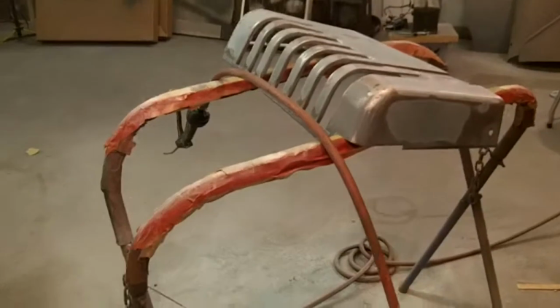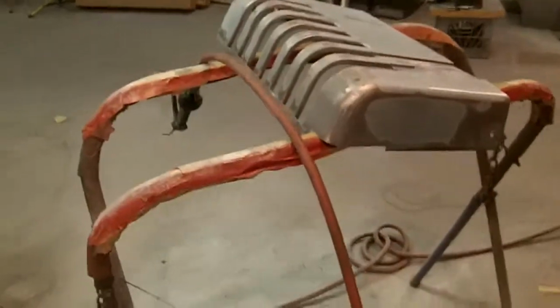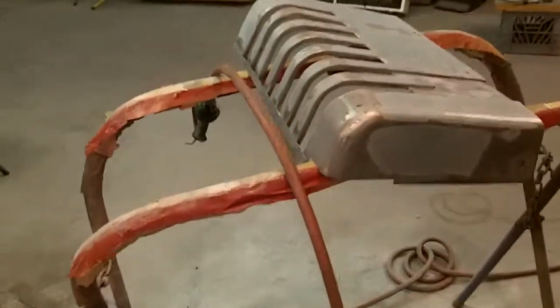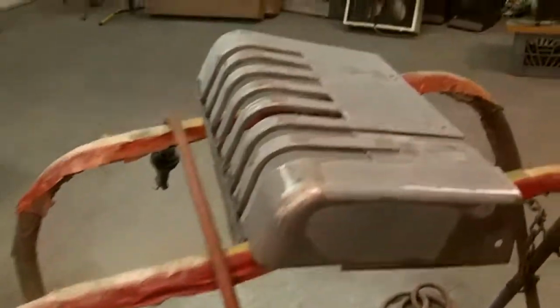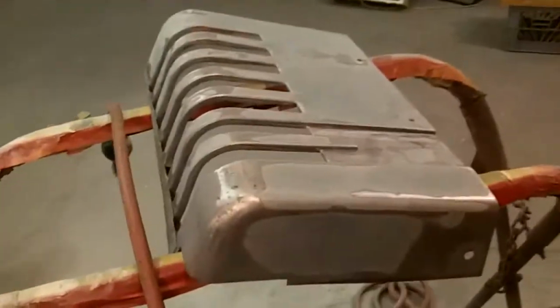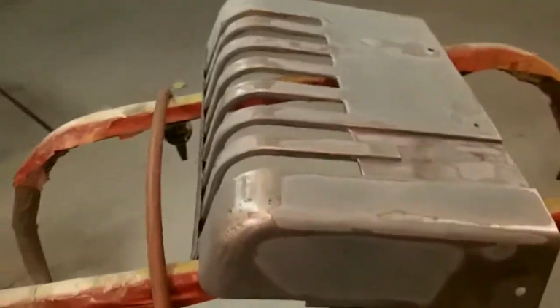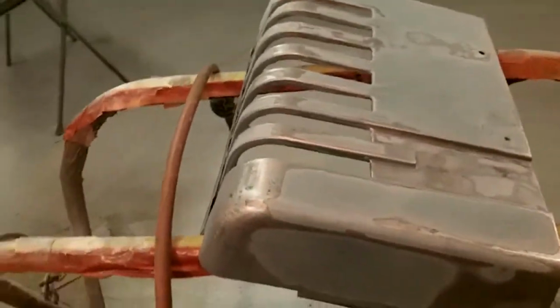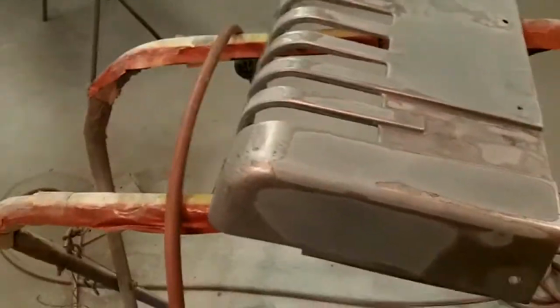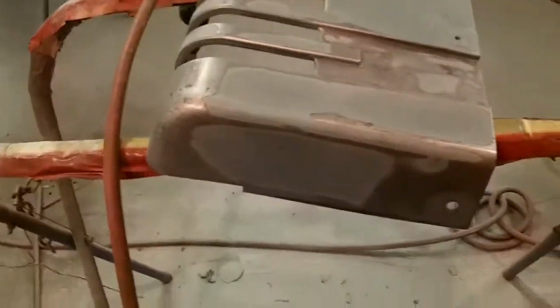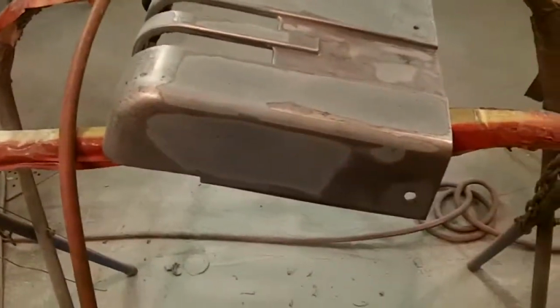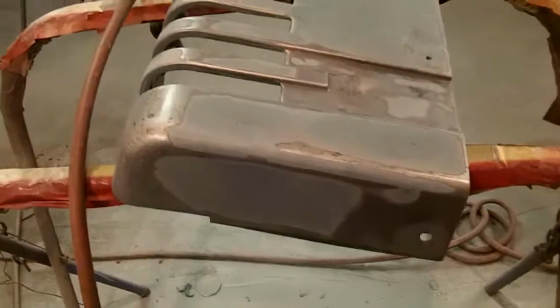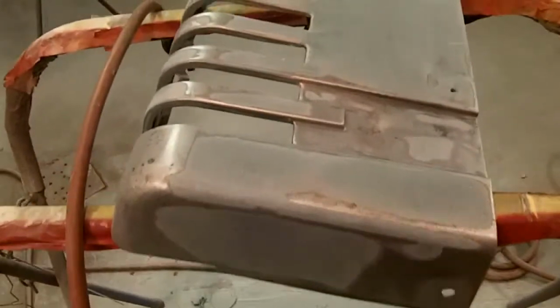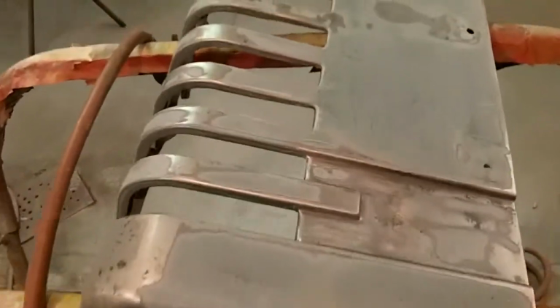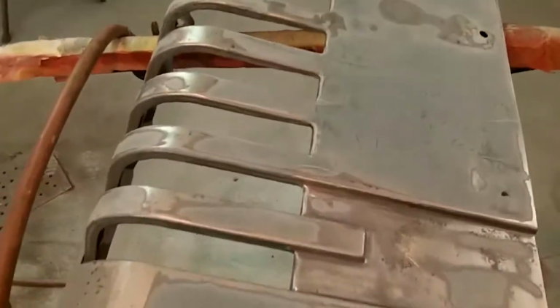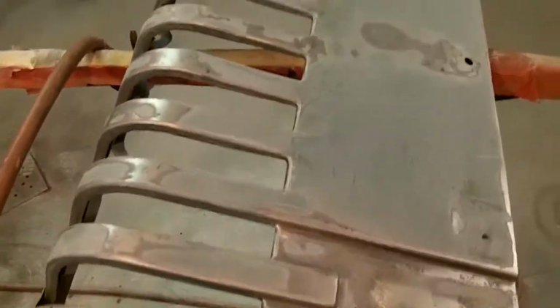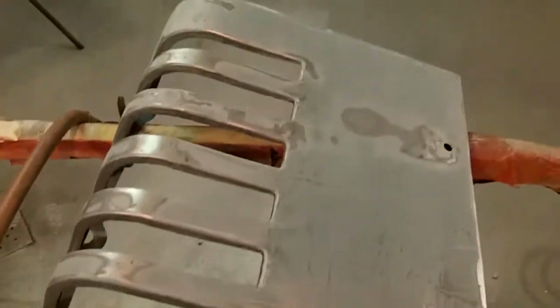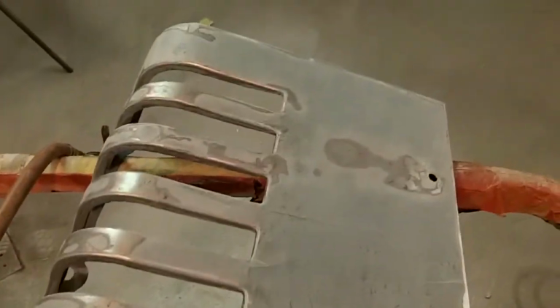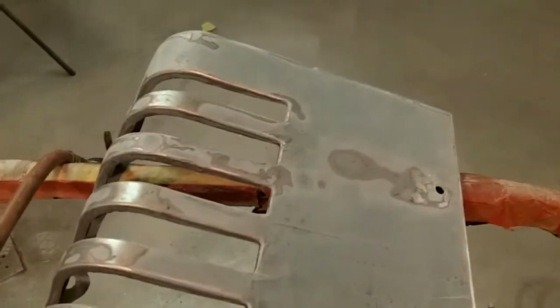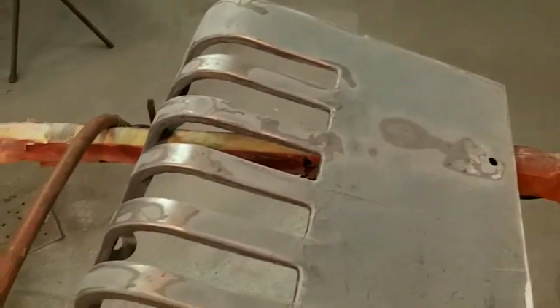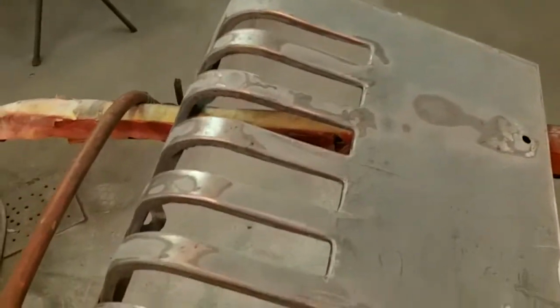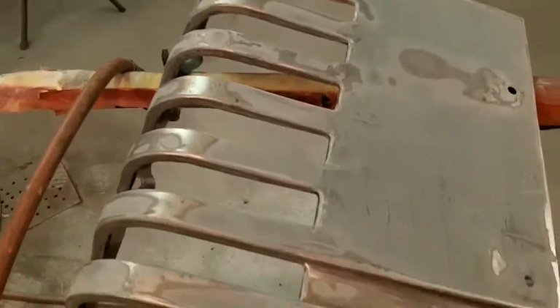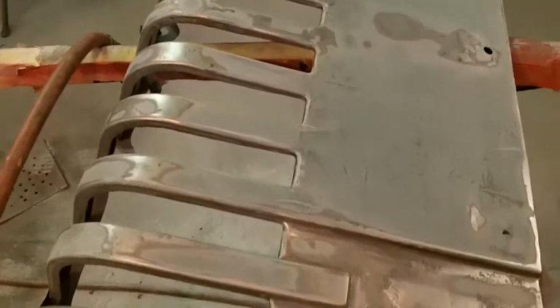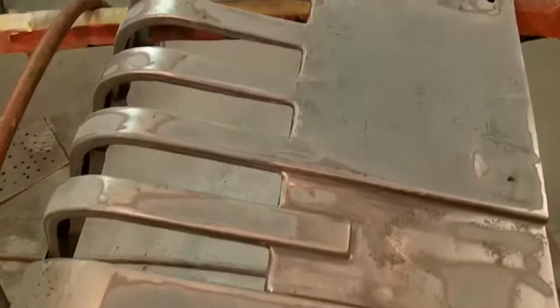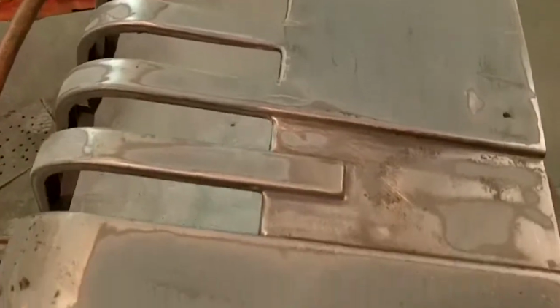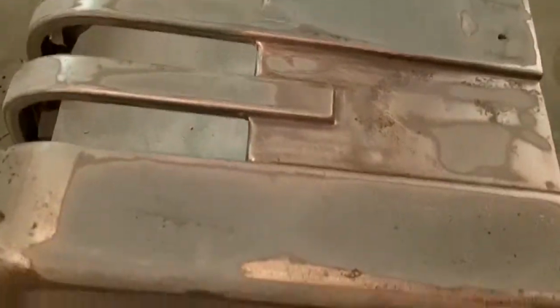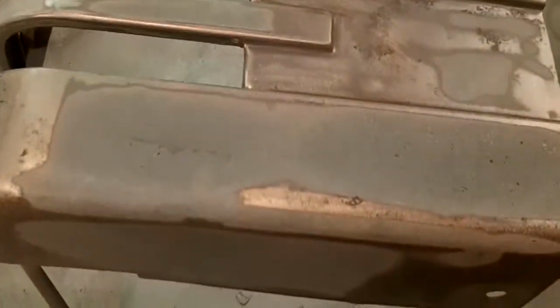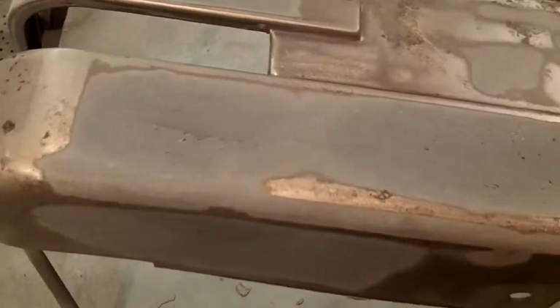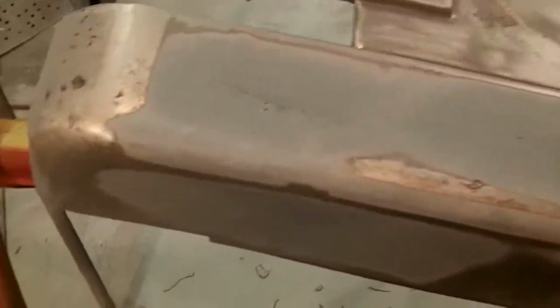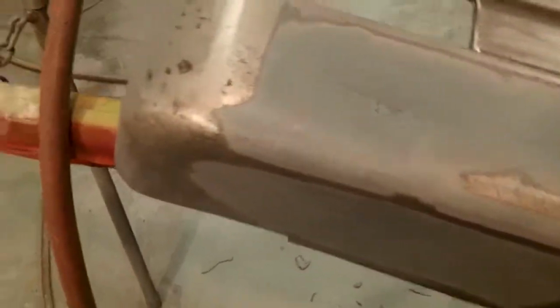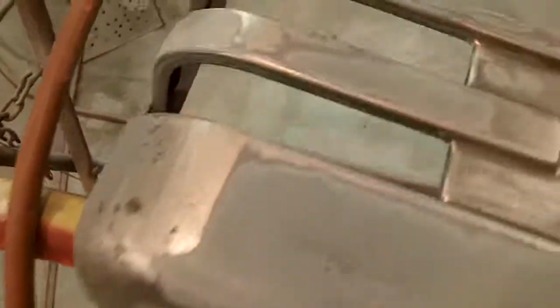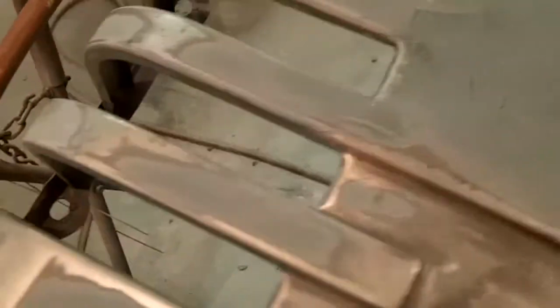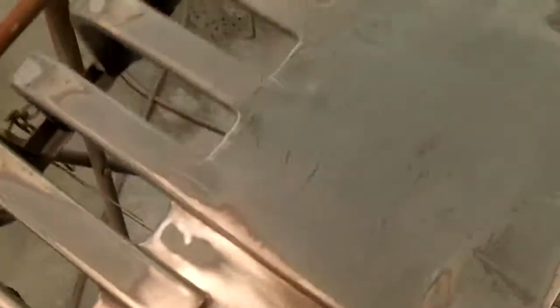Hey guys, I'm back here. Second video of the night. Just wanted to give you a quick shot of my progress tonight — about two and a half hours in. This is short strand fiberglass. Couldn't see any better way to do this. There is epoxy underneath this.